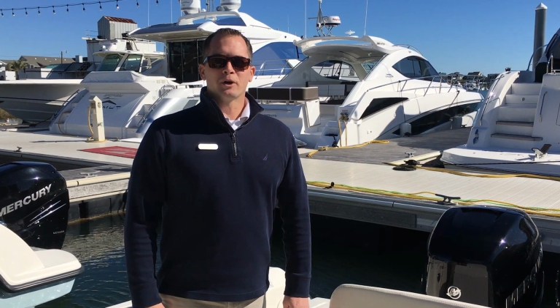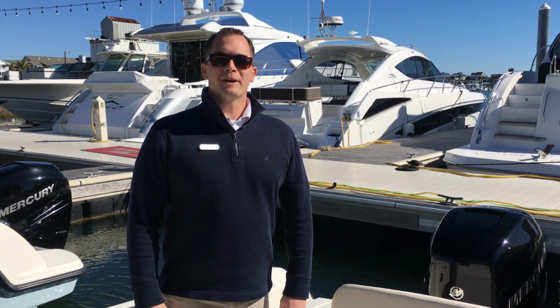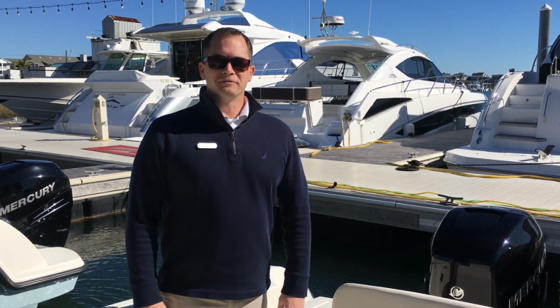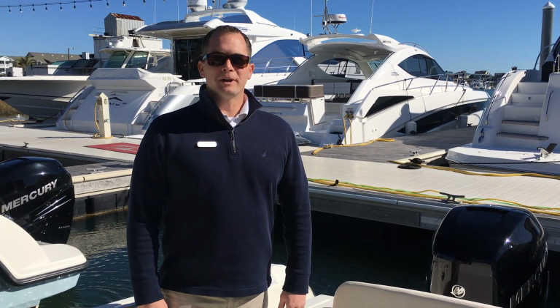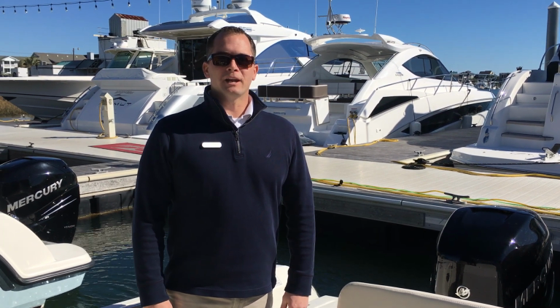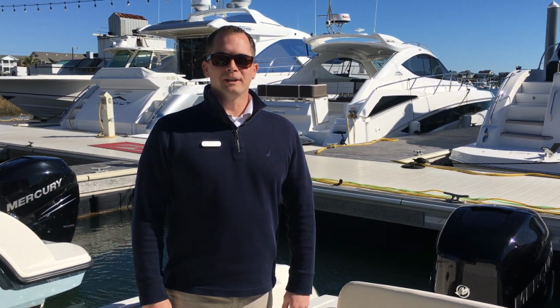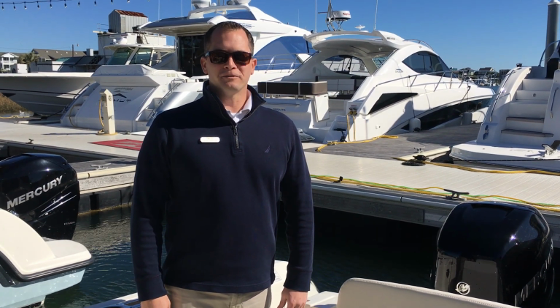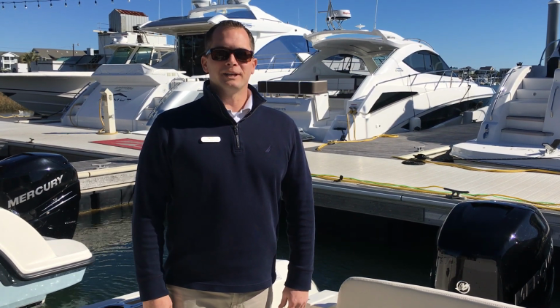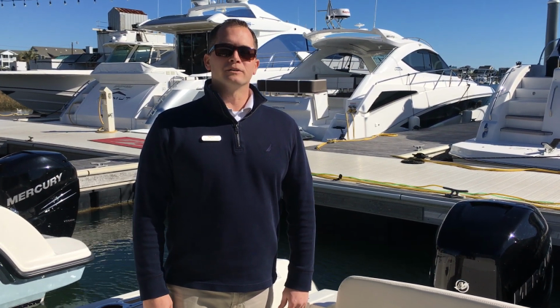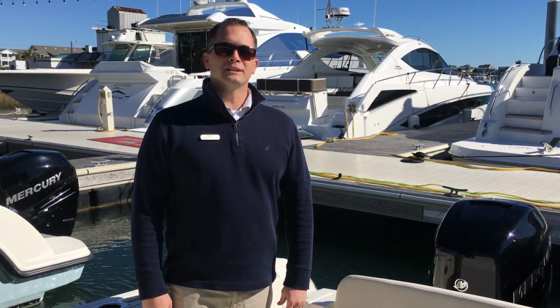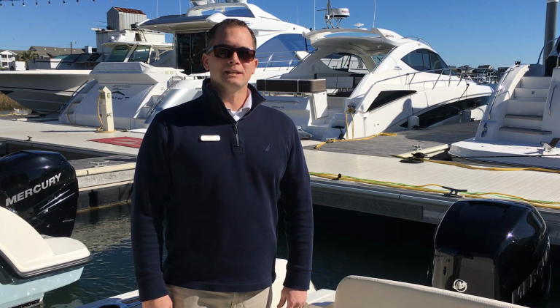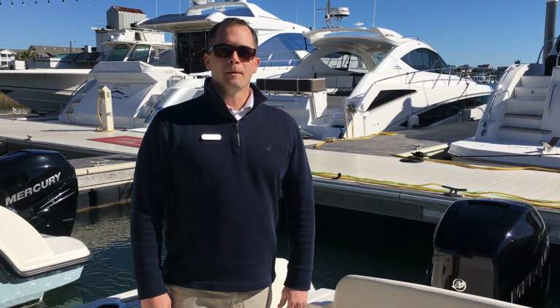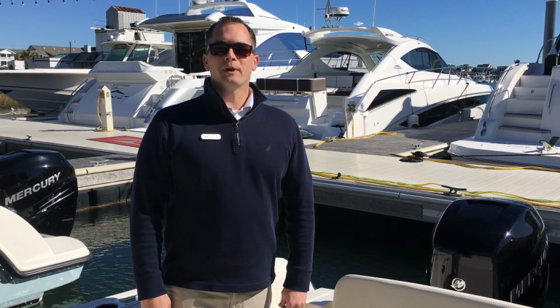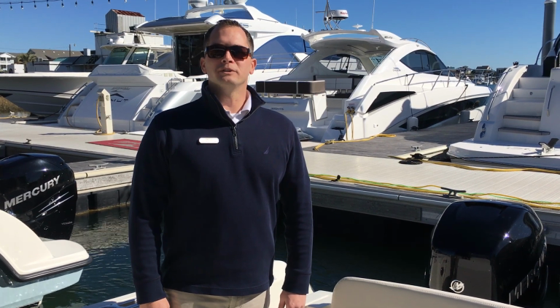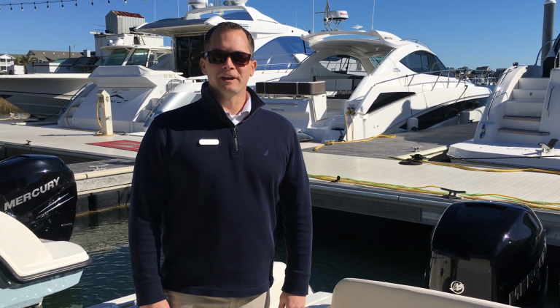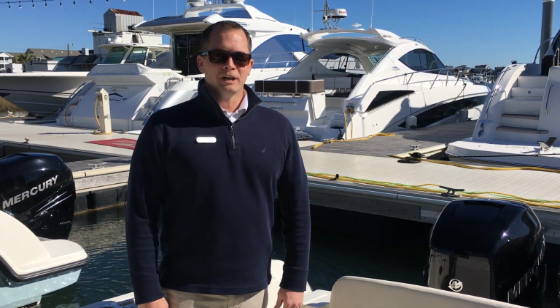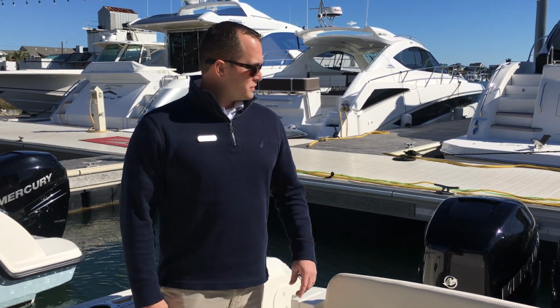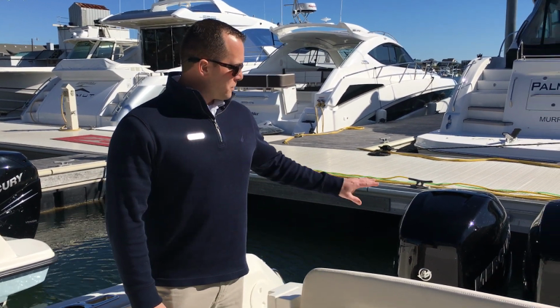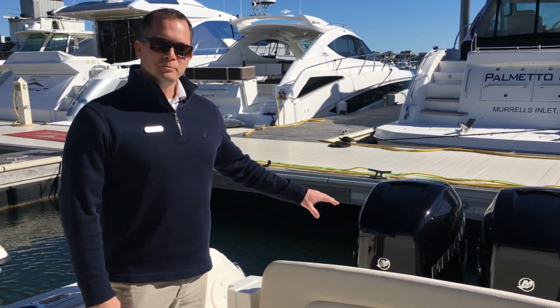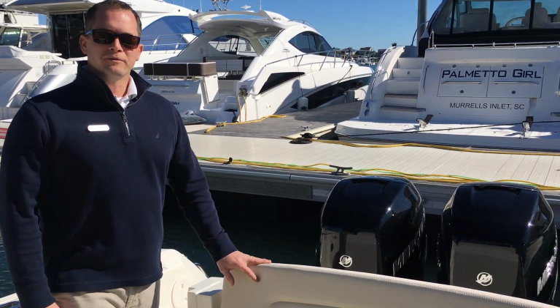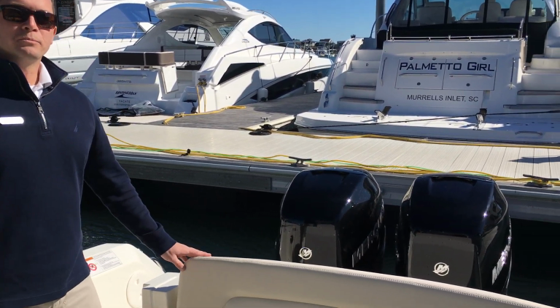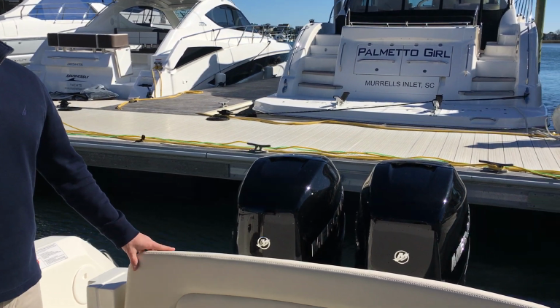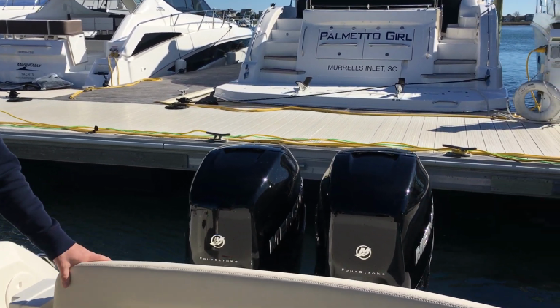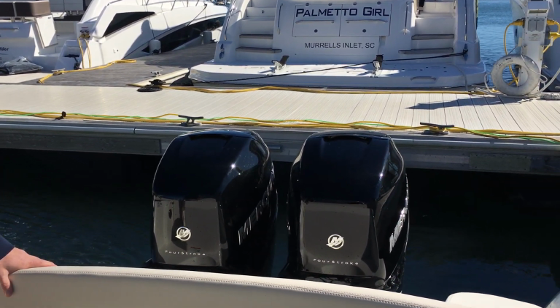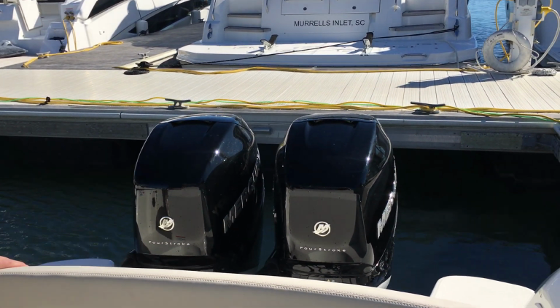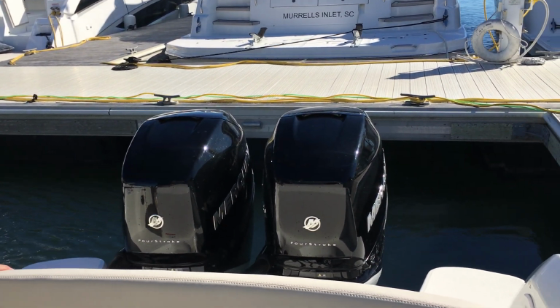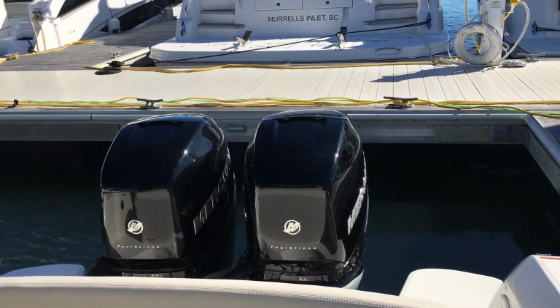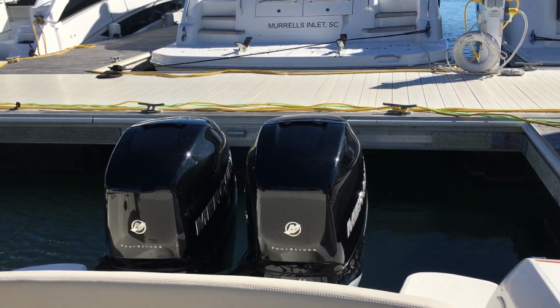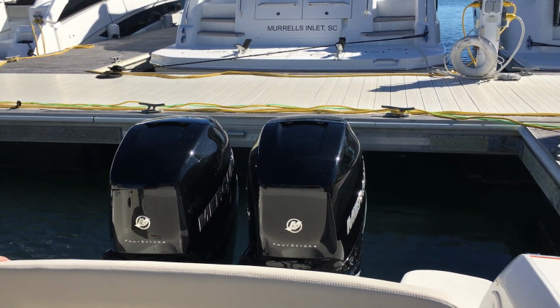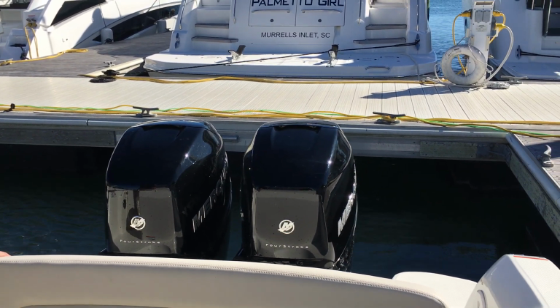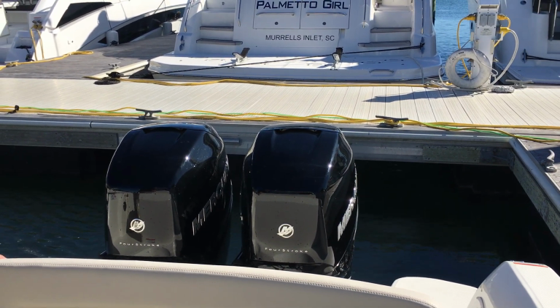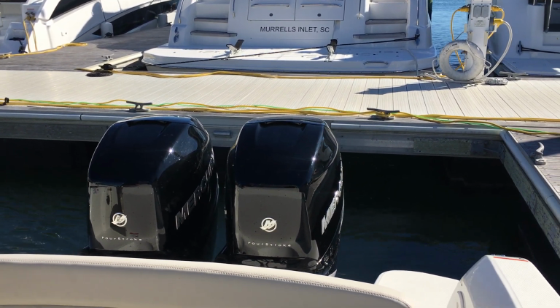Welcome to RE-MAX Wrightsville Beach. My name is Dean Ashton and this afternoon we're going to take a look at our 2018 Boston Whaler 270 Vantage. We're going to start with the way the boat's powered. We've equipped this boat with twin 250 Mercury Verados and it is equipped with joystick piloting for ease of docking.